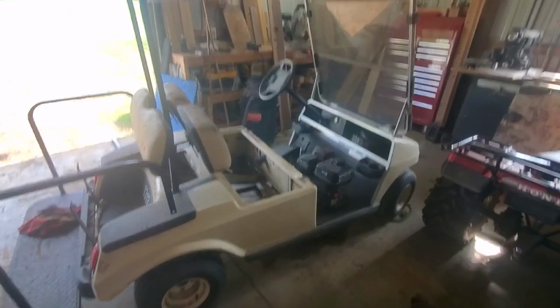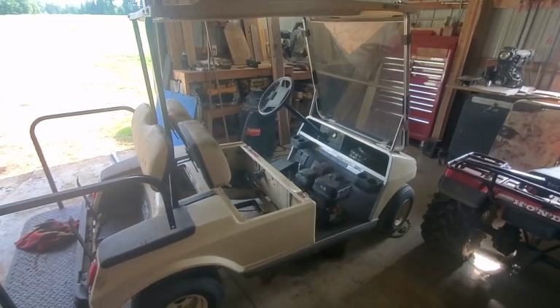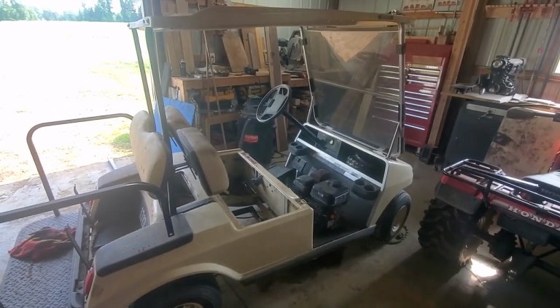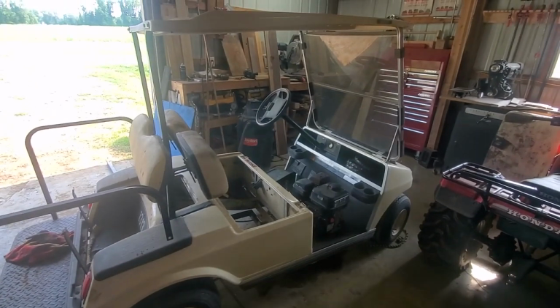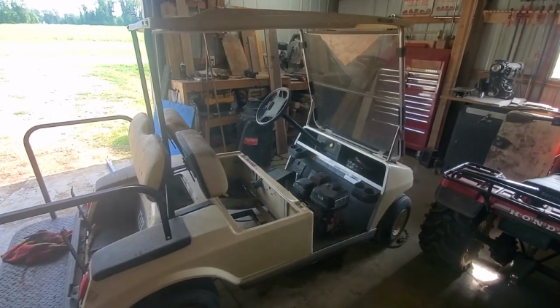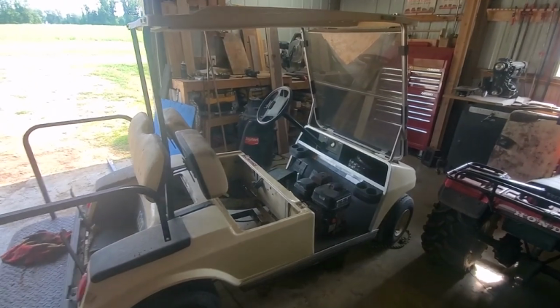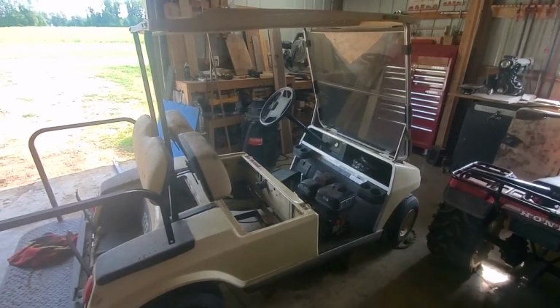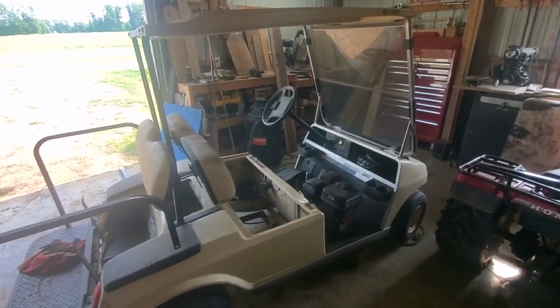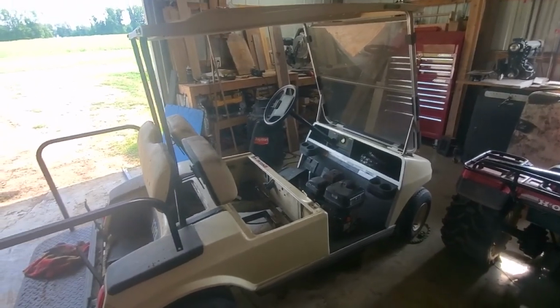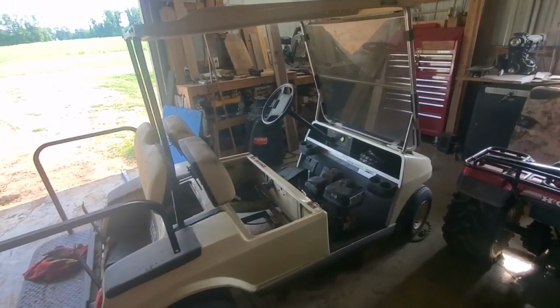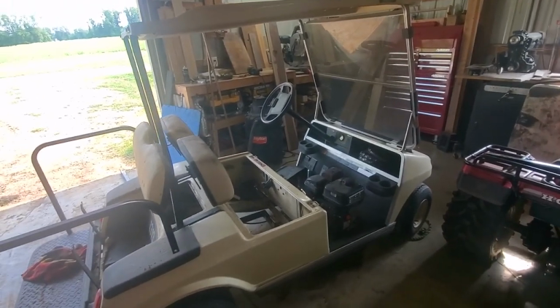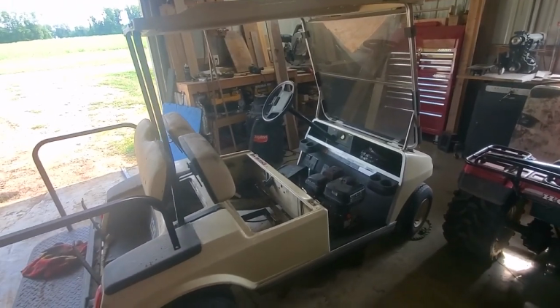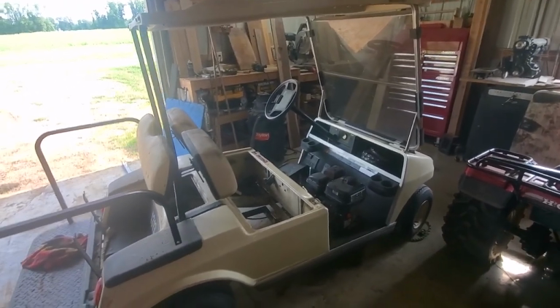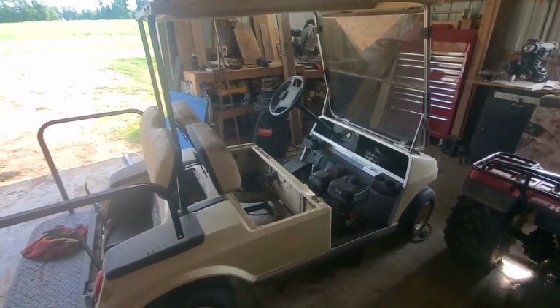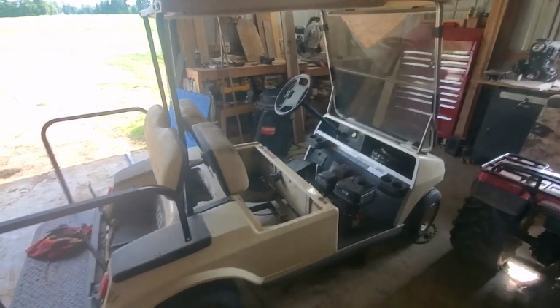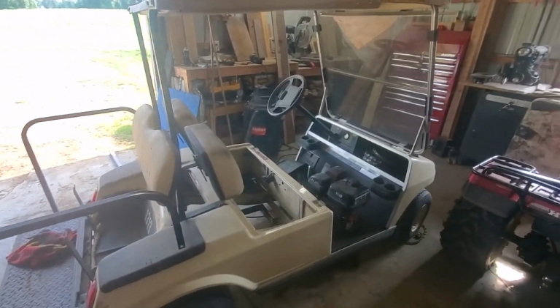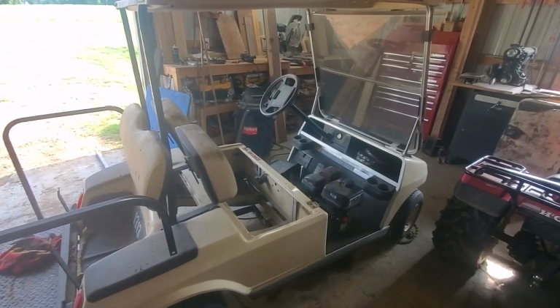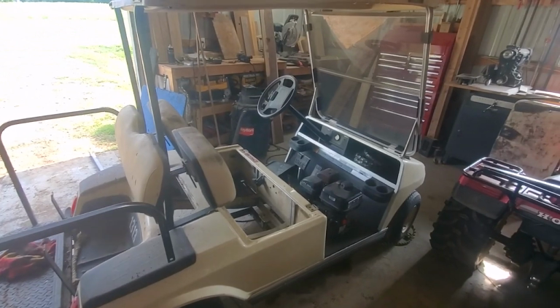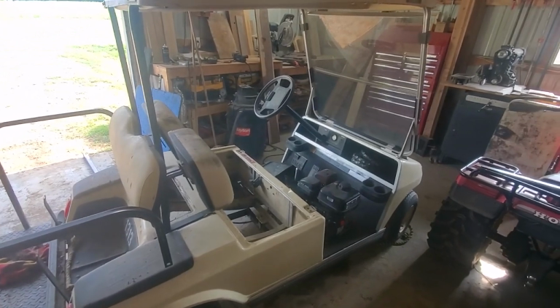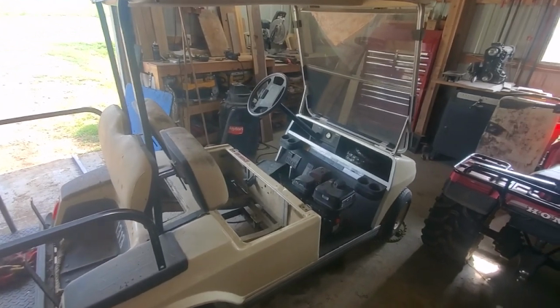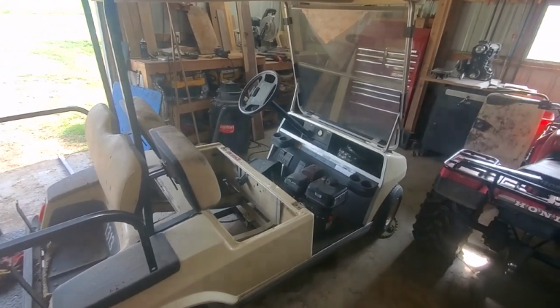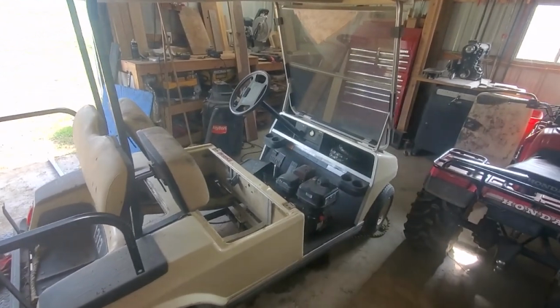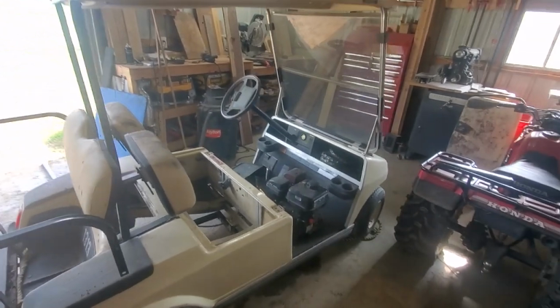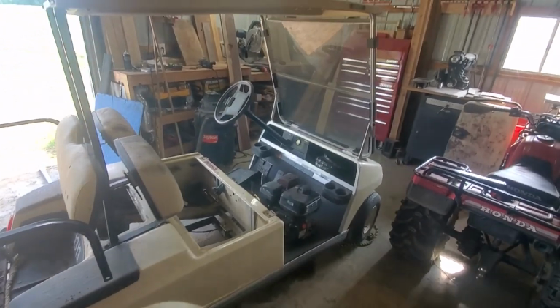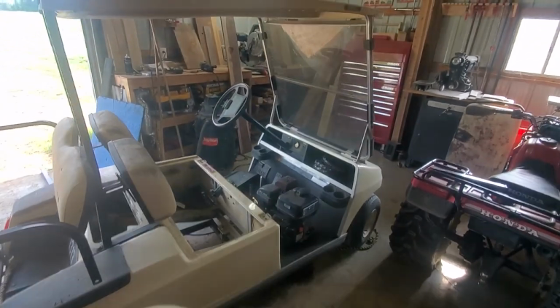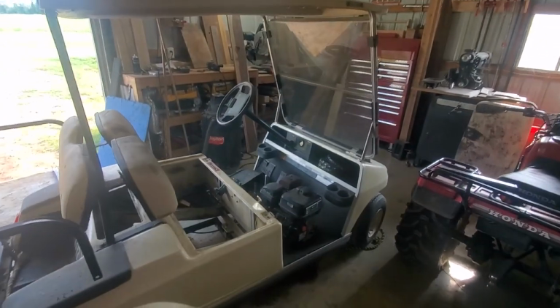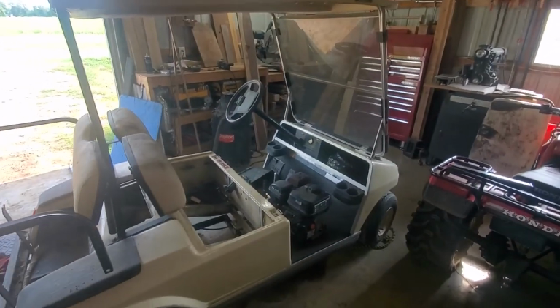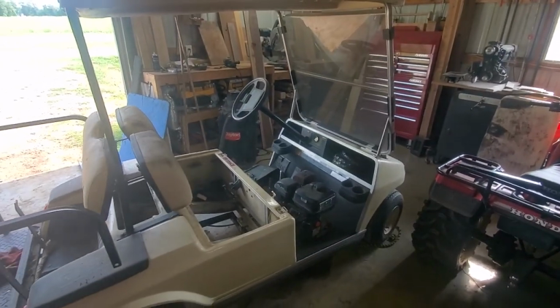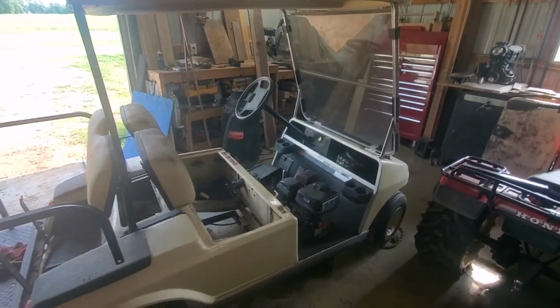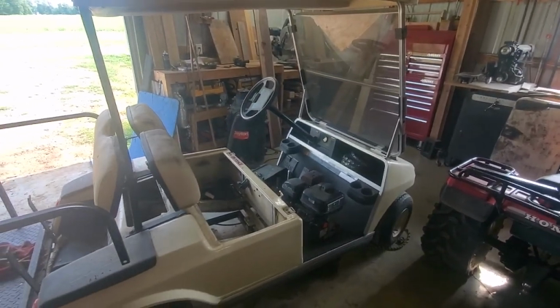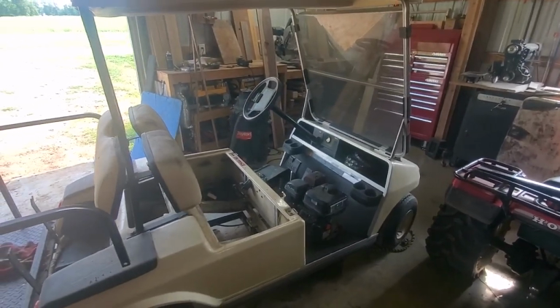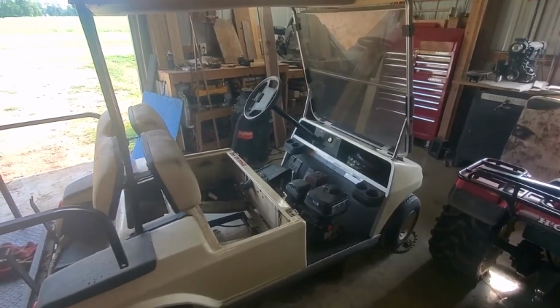Hey guys, welcome back. I just wanted to take a quick second to show you exactly what I'm doing on this electric to gas golf cart conversion. This is a 96 Club Car.